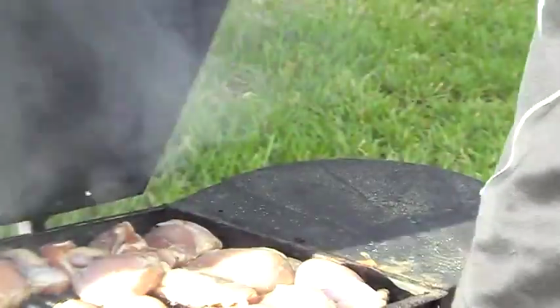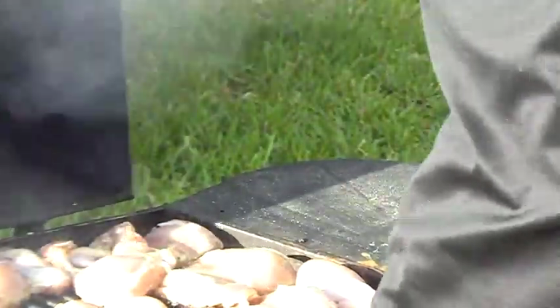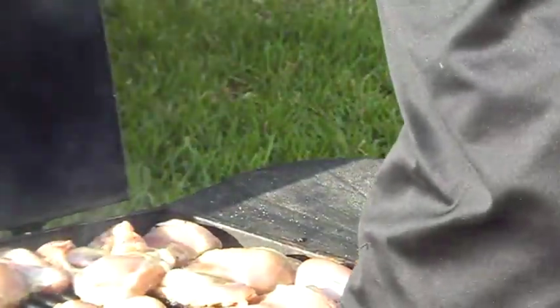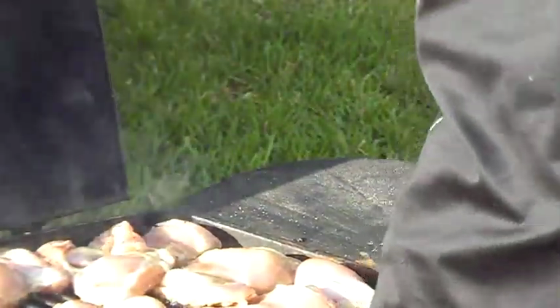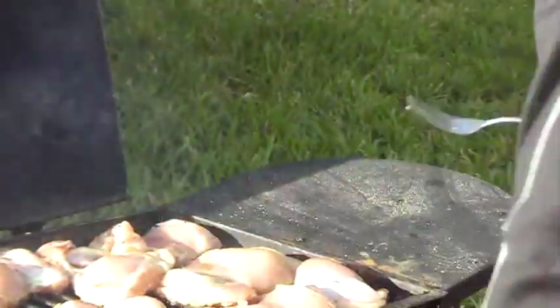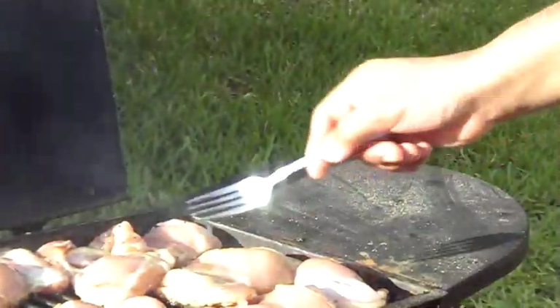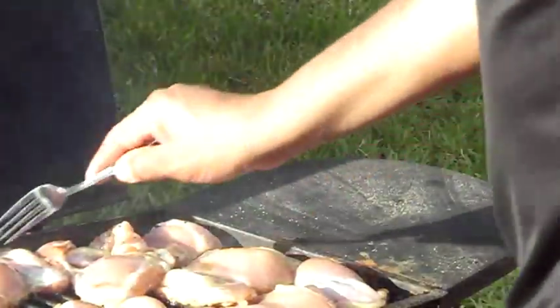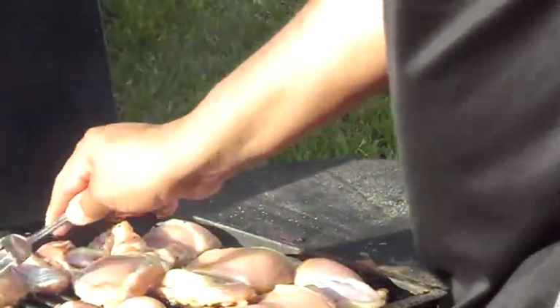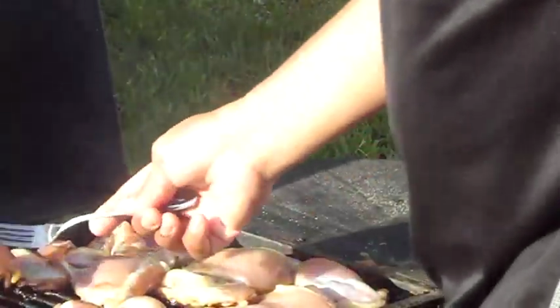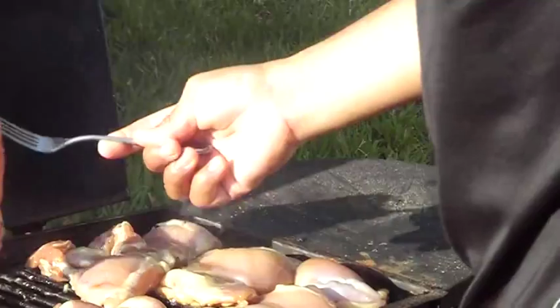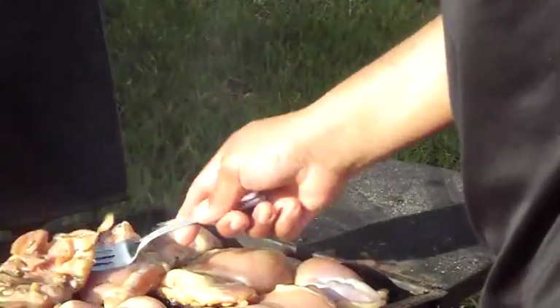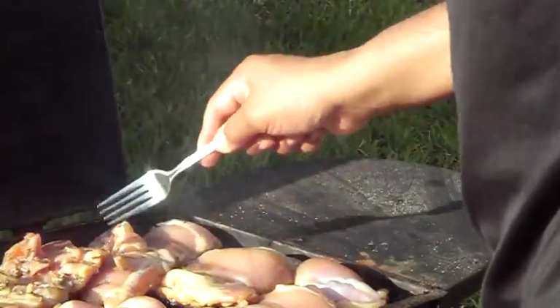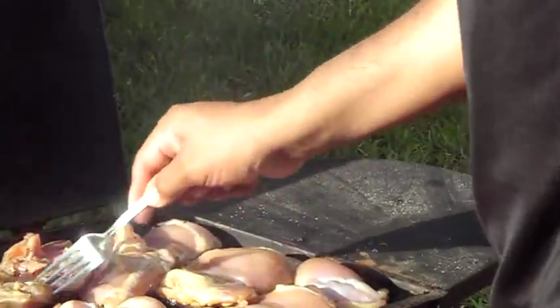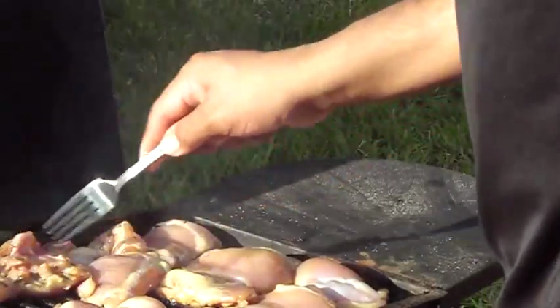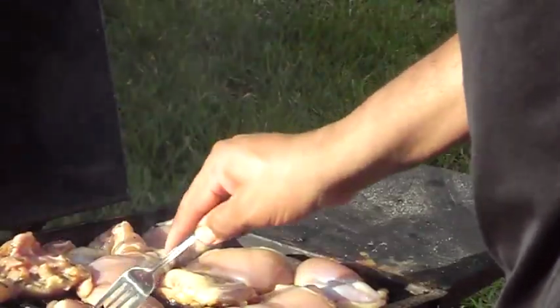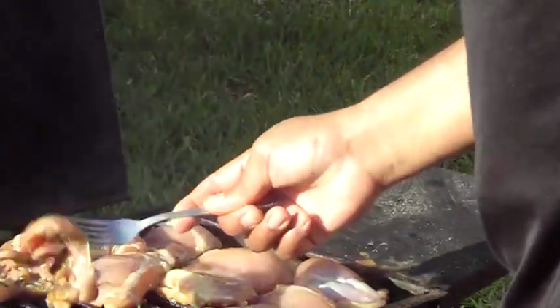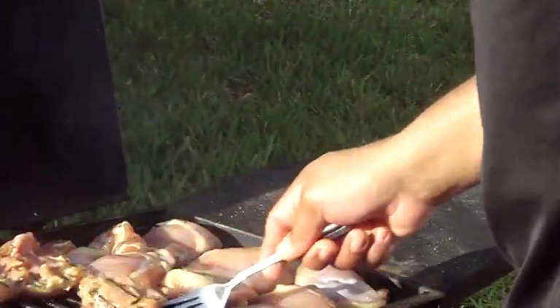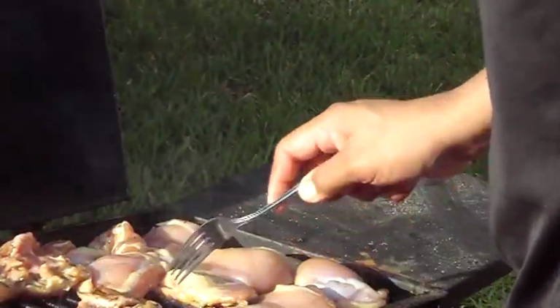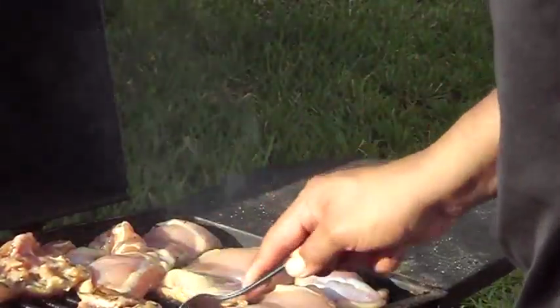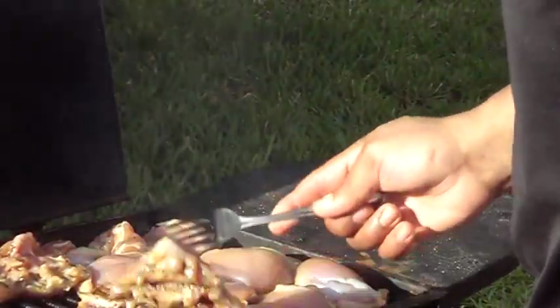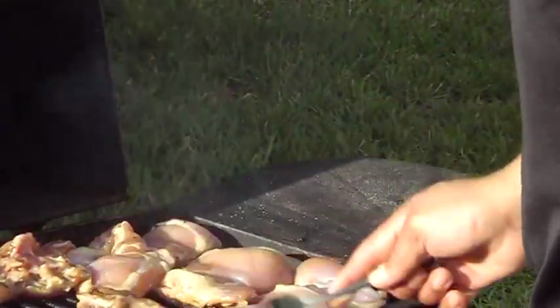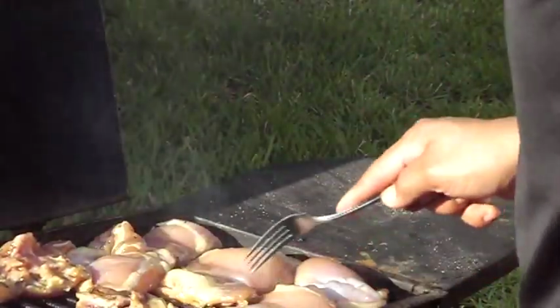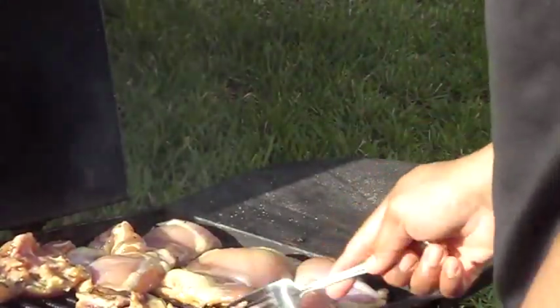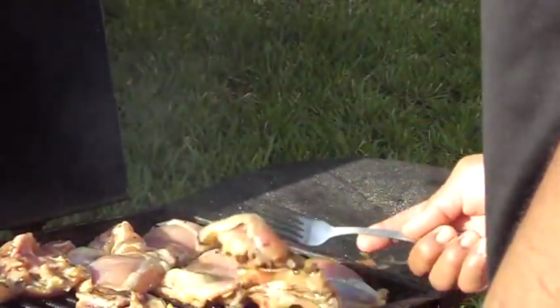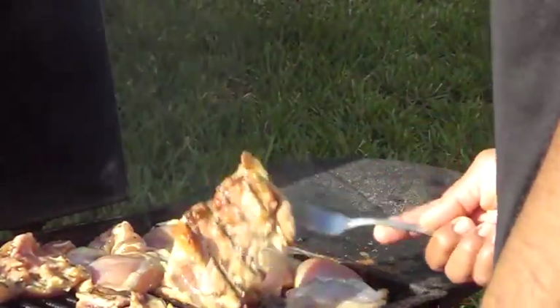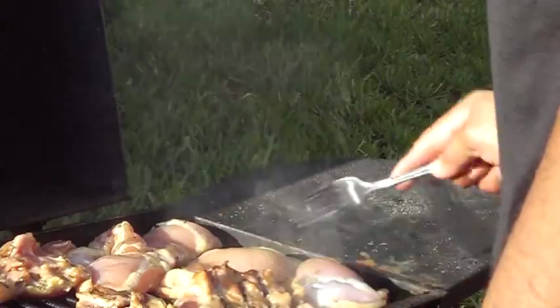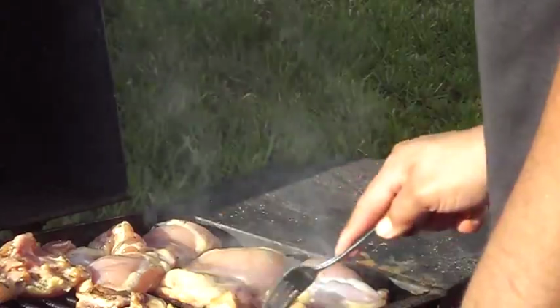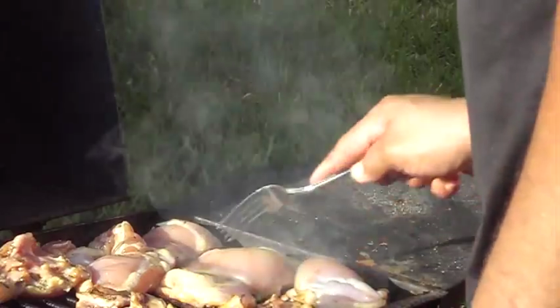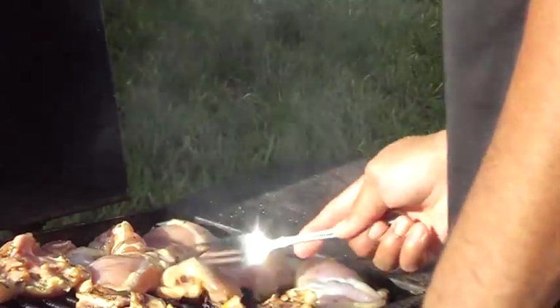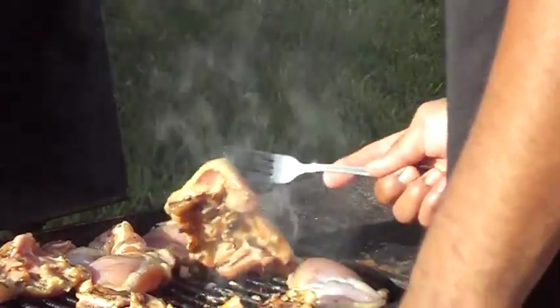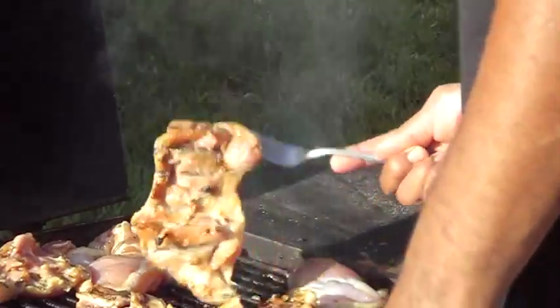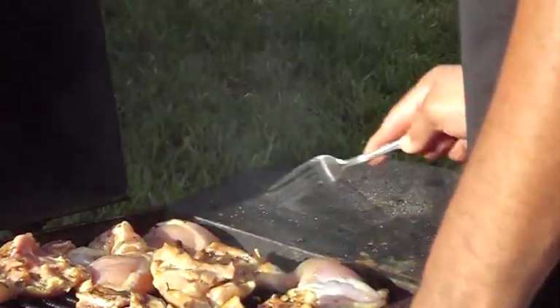Hooli chicken is on for a short time. I'm just going to make the first flip. You want to flip it about every five minutes. Hooli means turn, so you want to constantly turn the chicken.